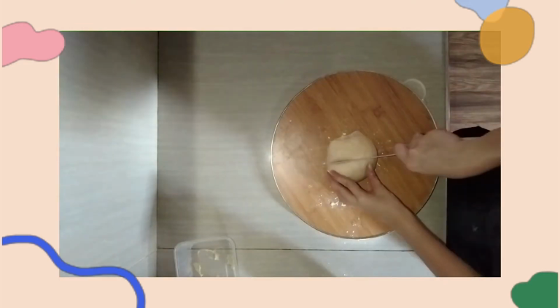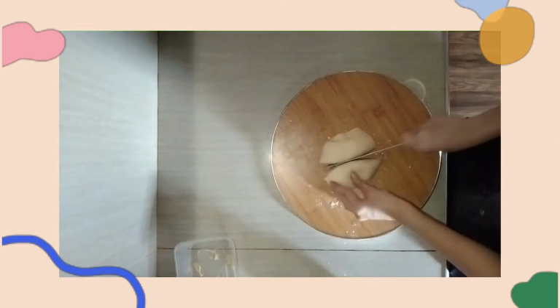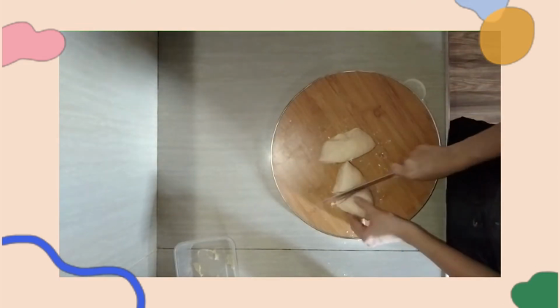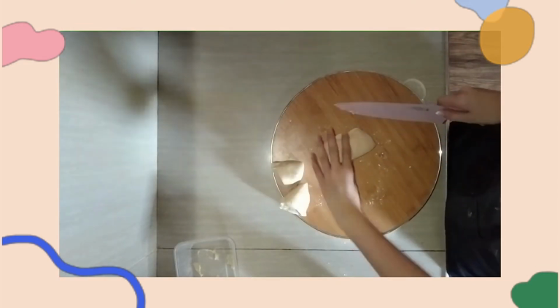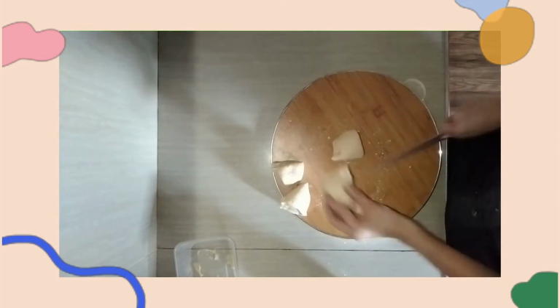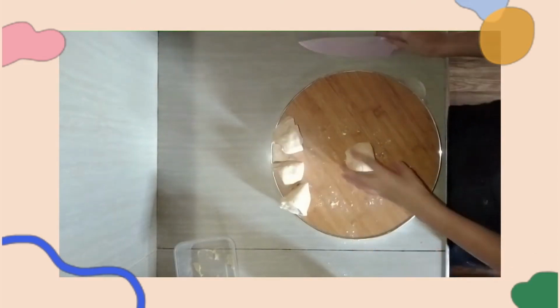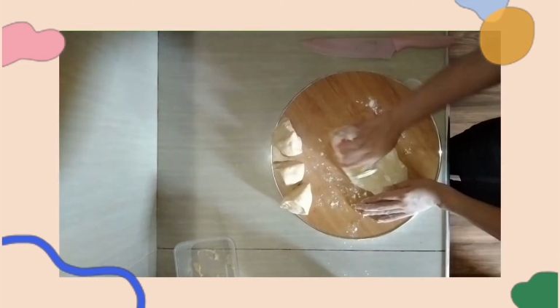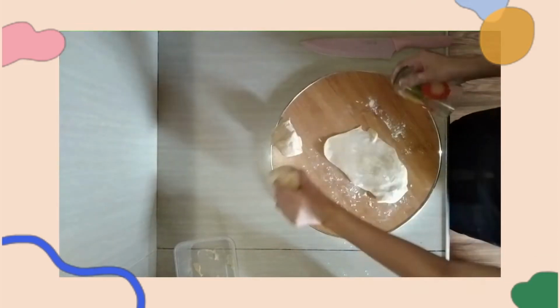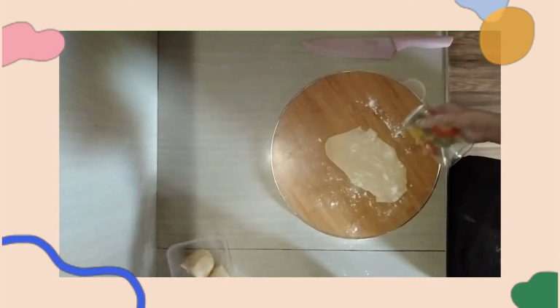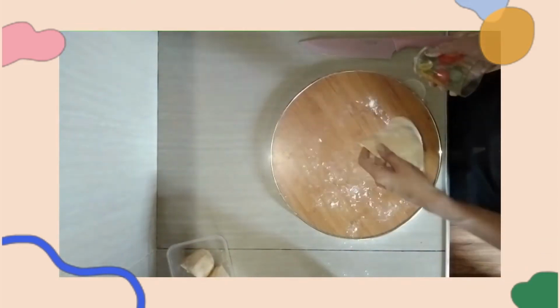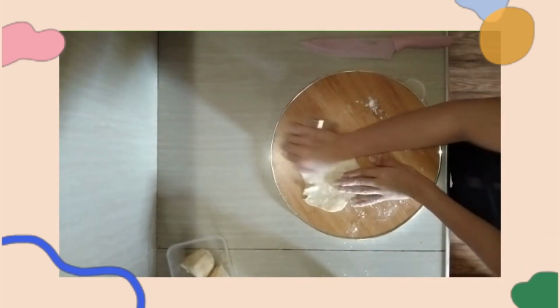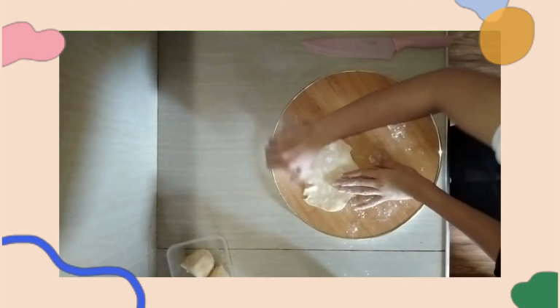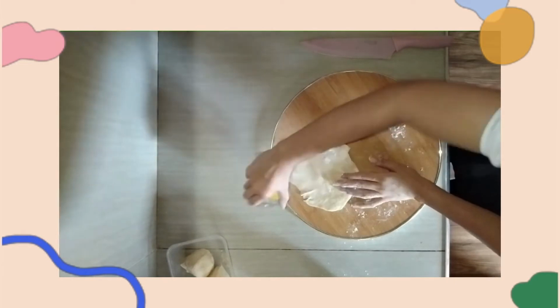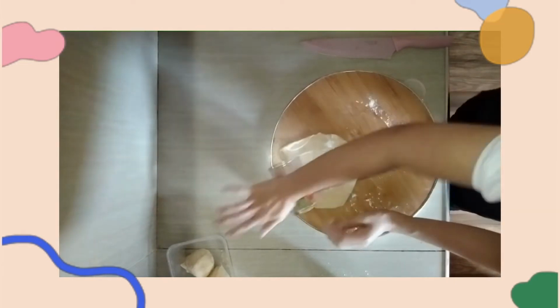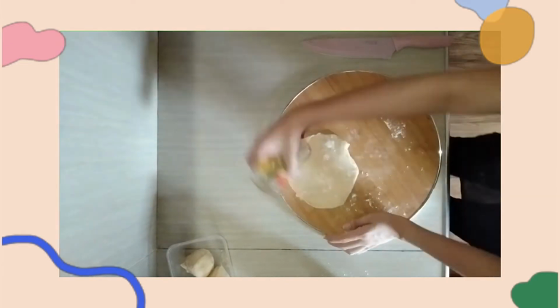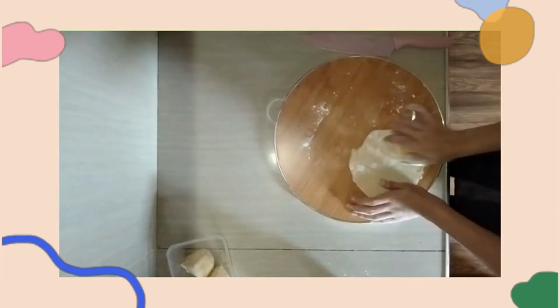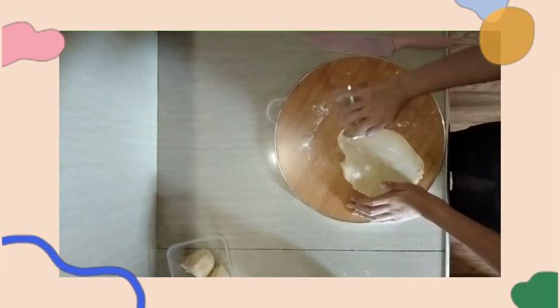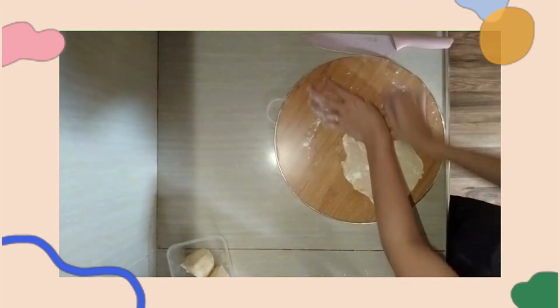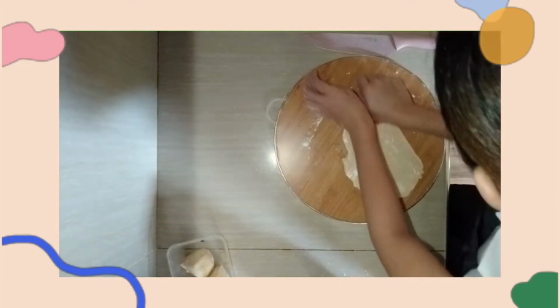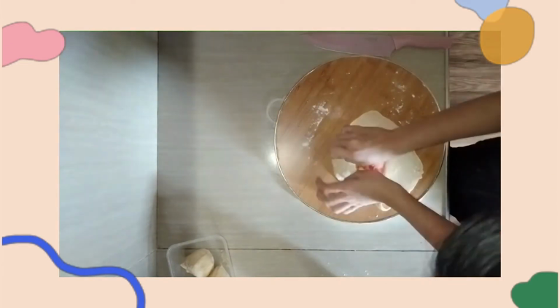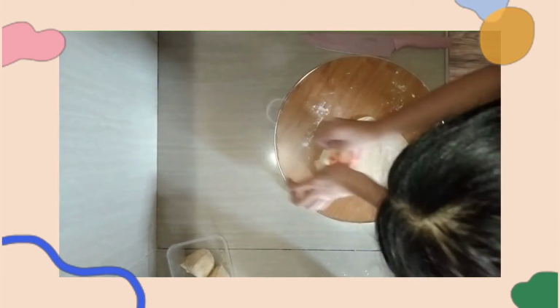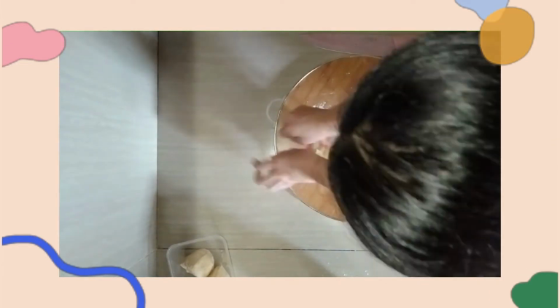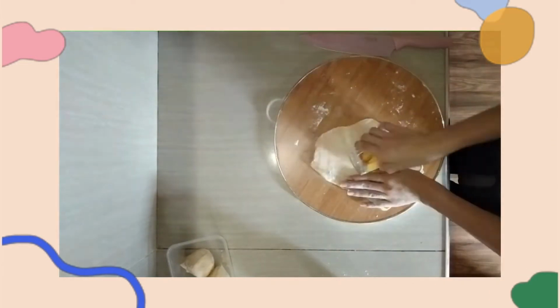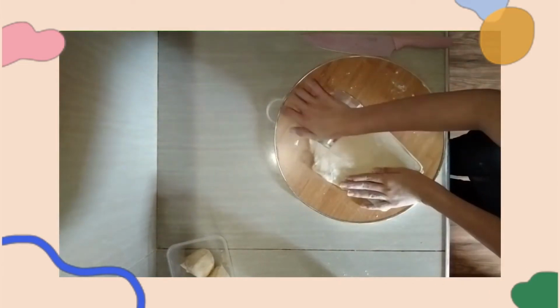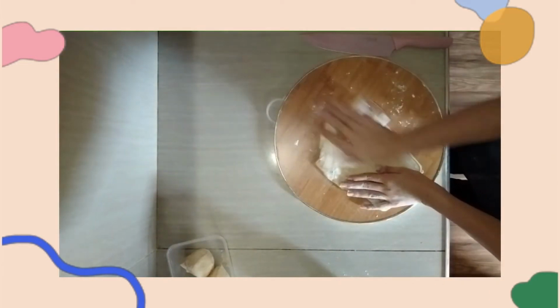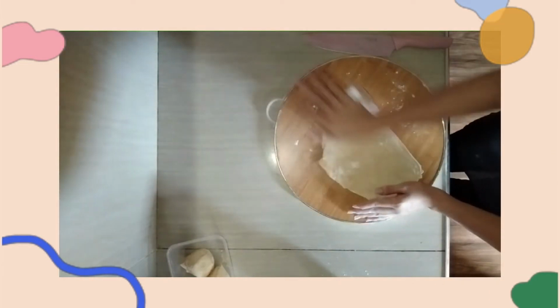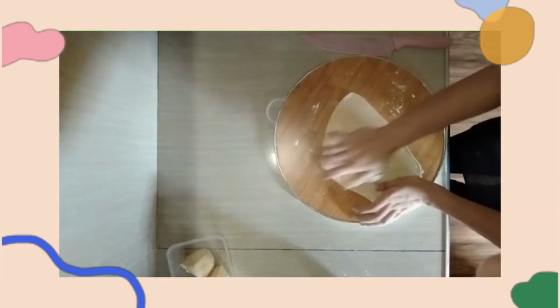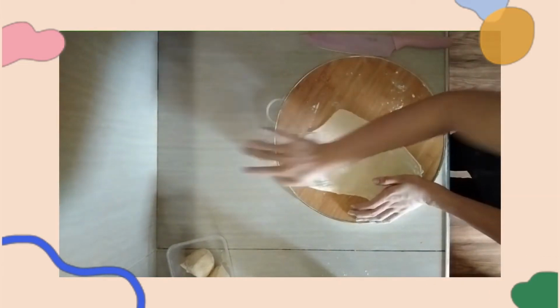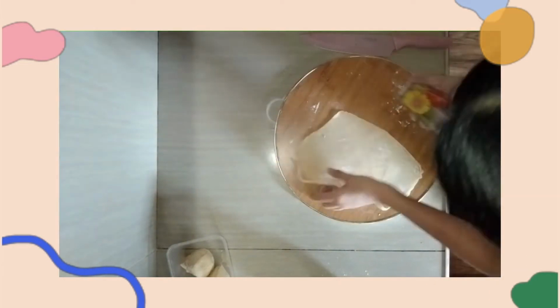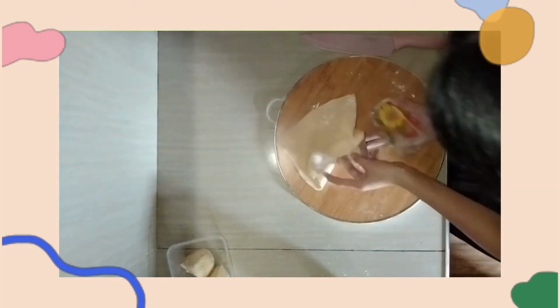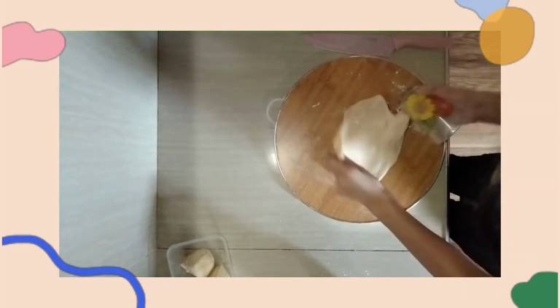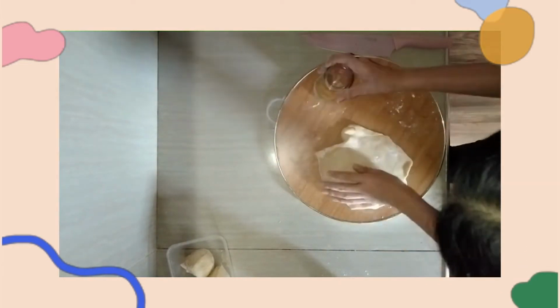Since we don't have a rolling pin, I use a clean glass to flatten the dough into a thin sheet. While doing so, you should dust the dough with flour.